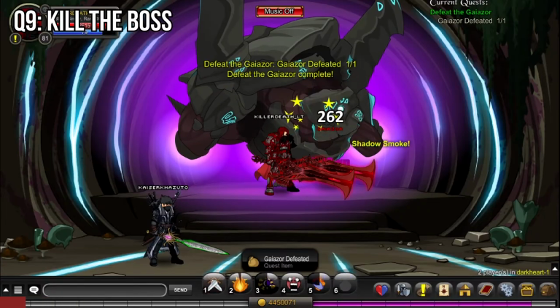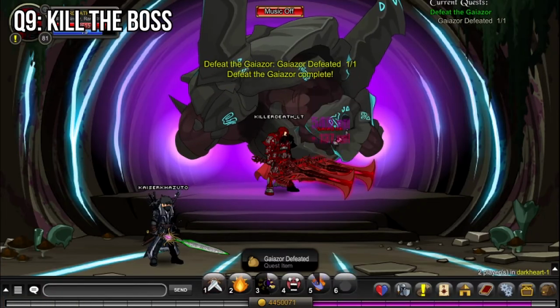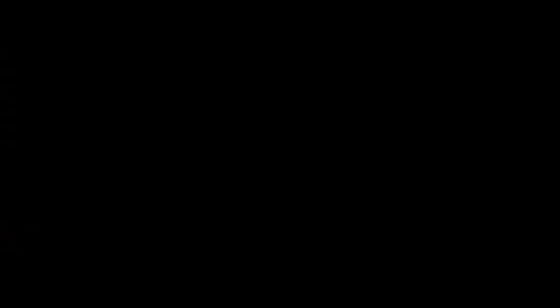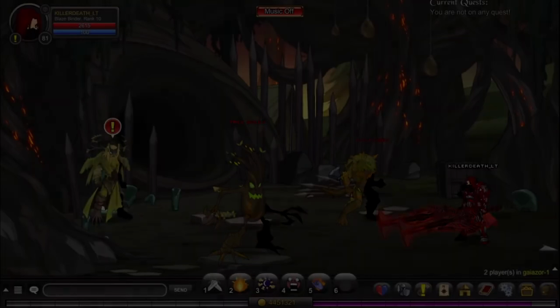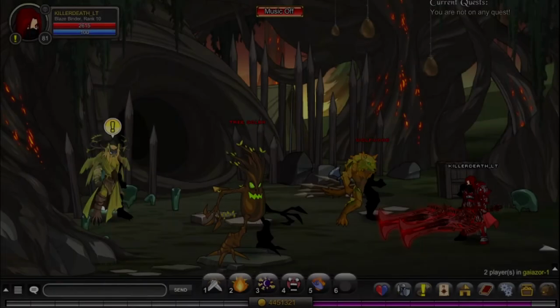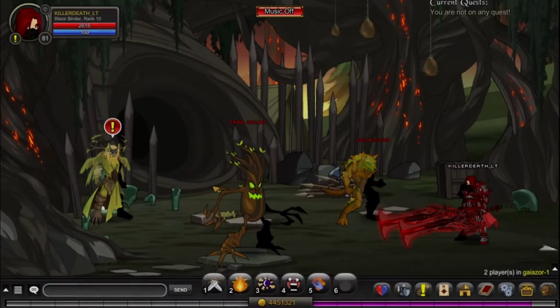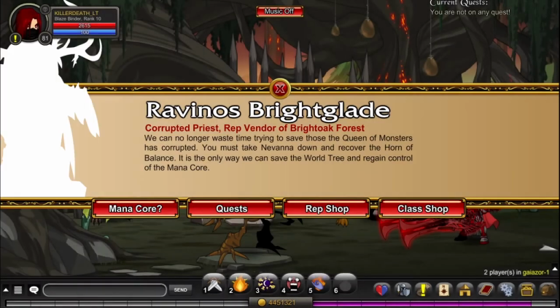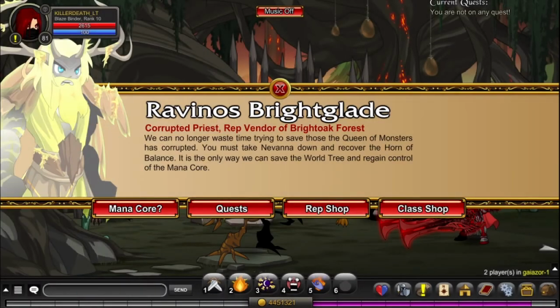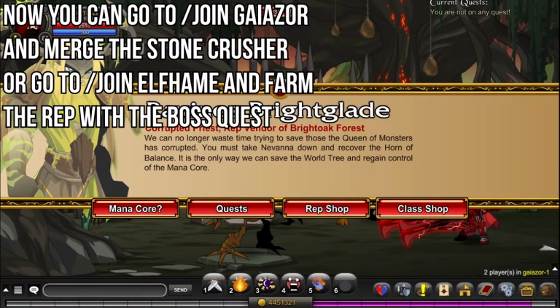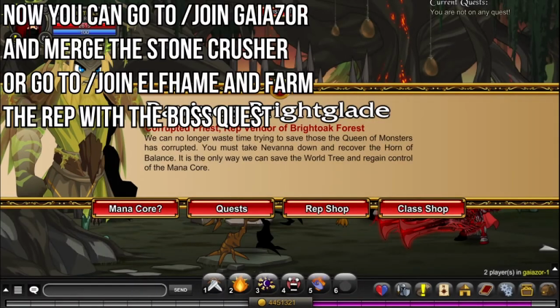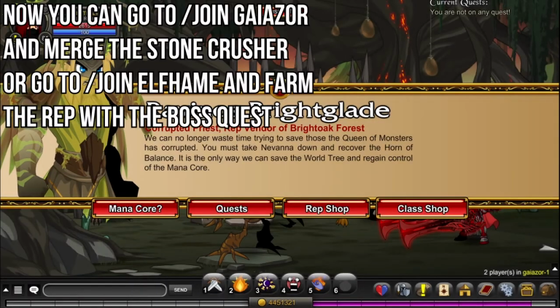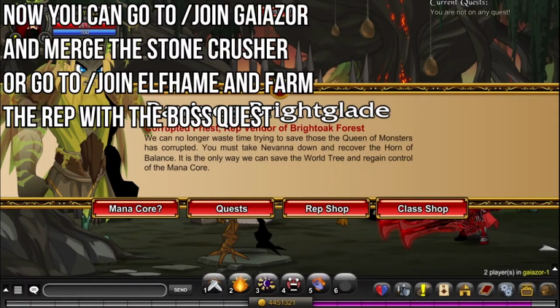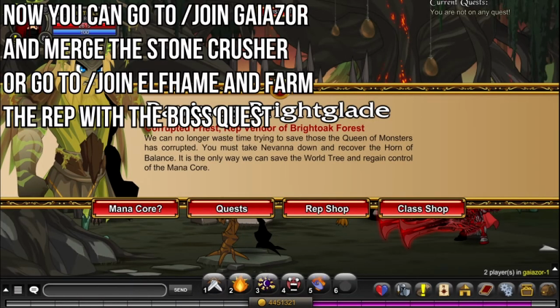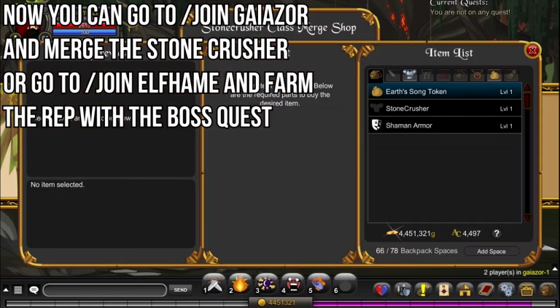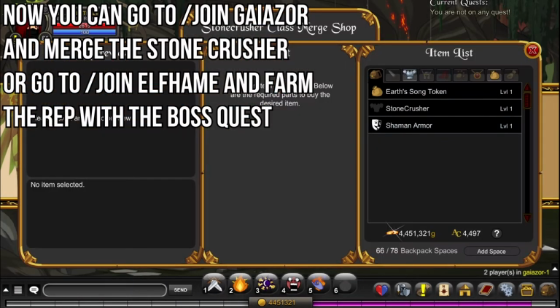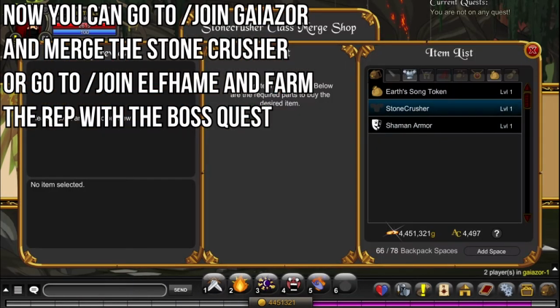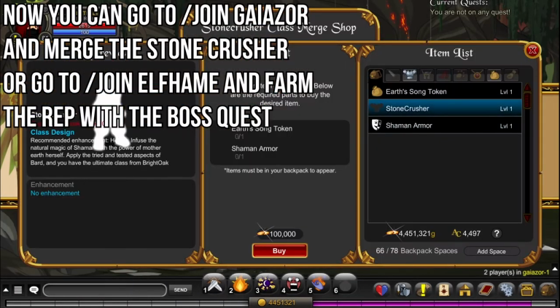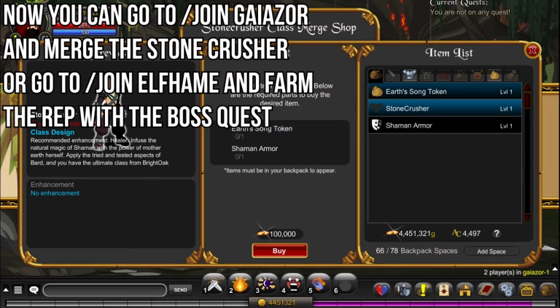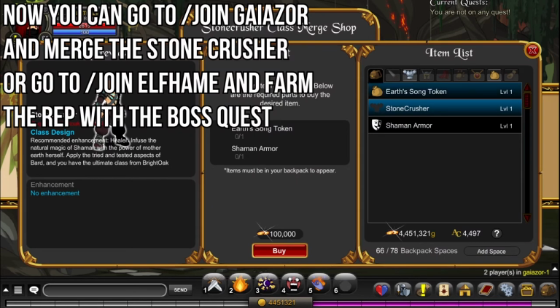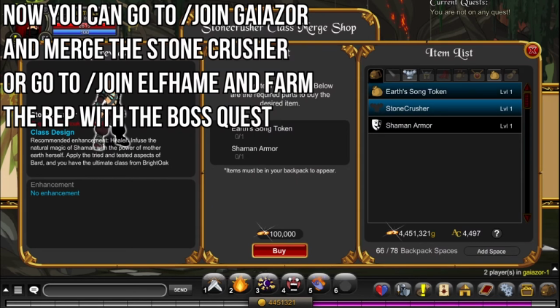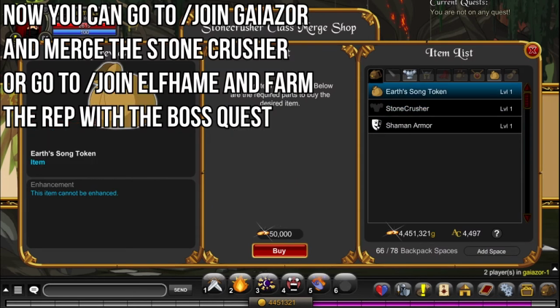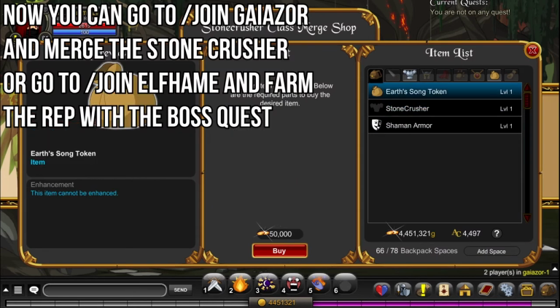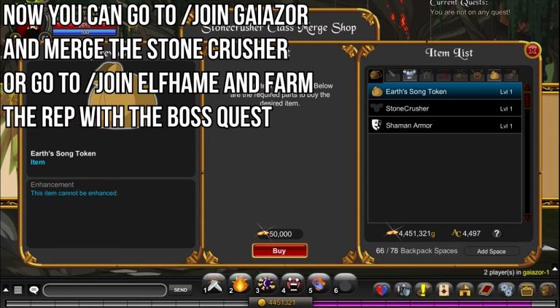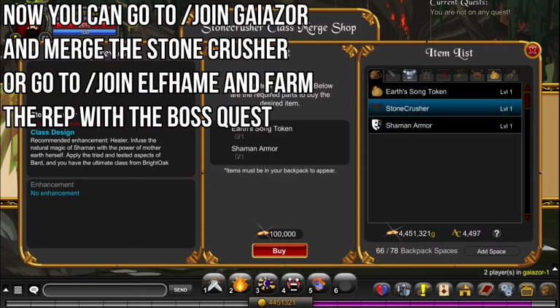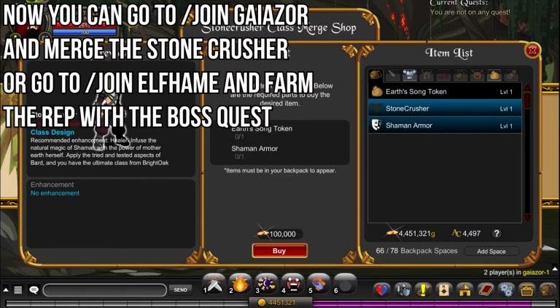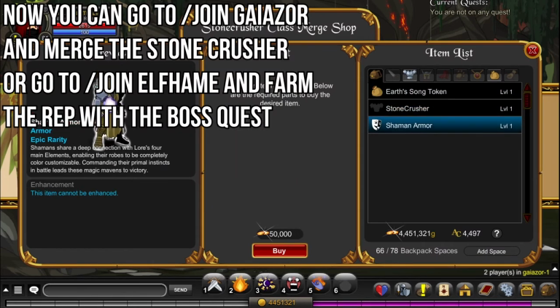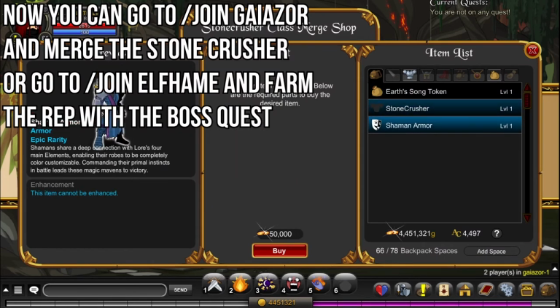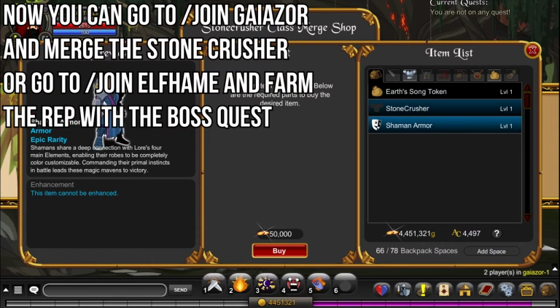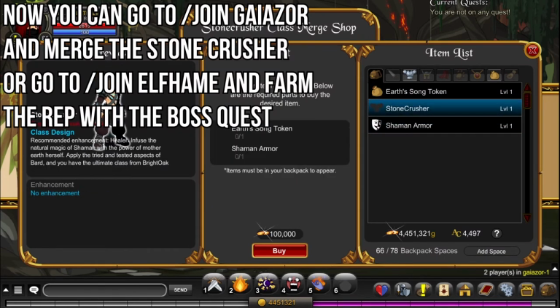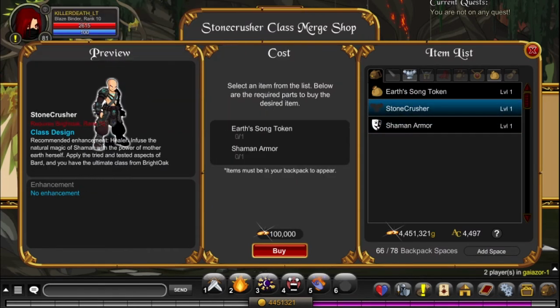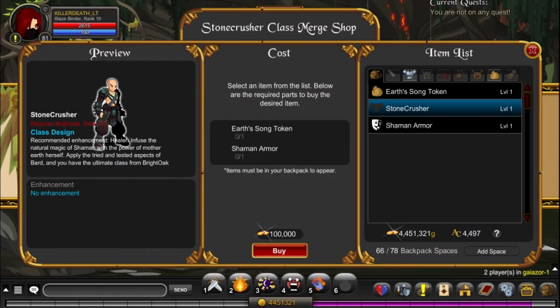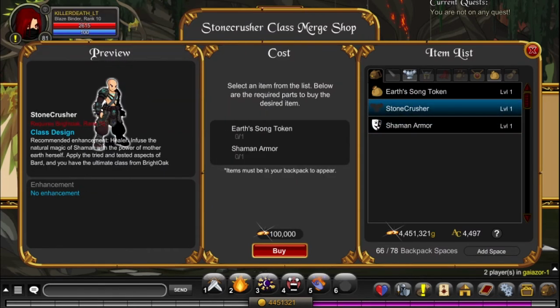Now you can go to slash join Gayazor and merge the Stone Crusher. For this merge you will need to get rank 10 Mythsong, rank 10 Arcangrove and rank 10 Bright Oak.